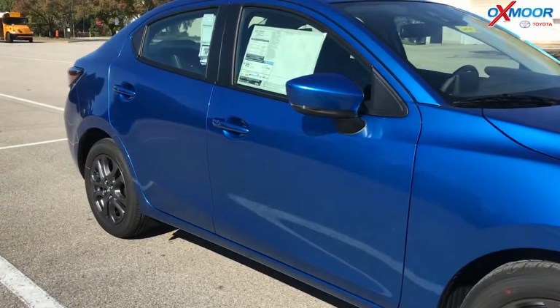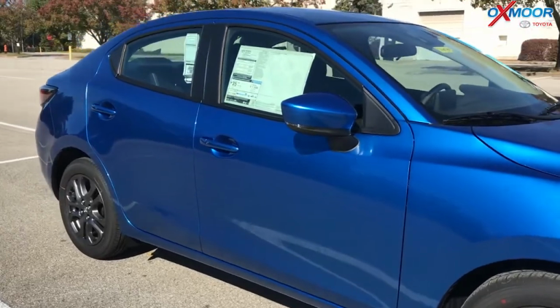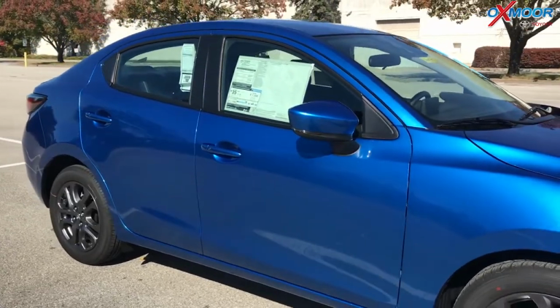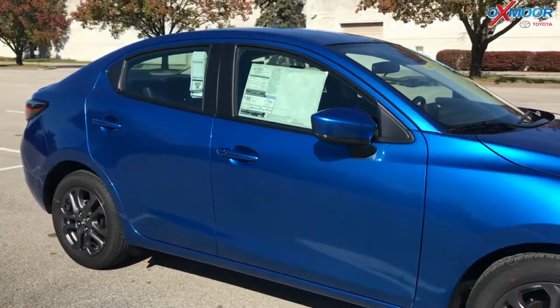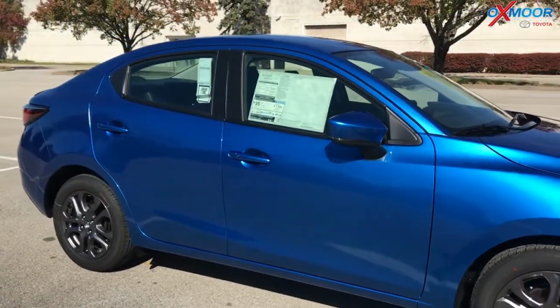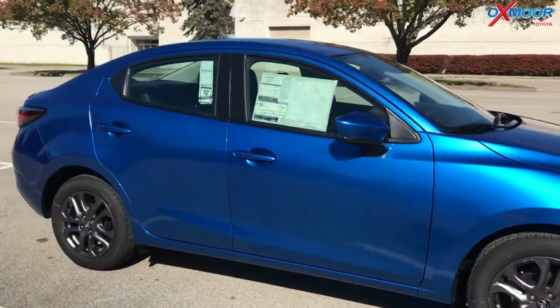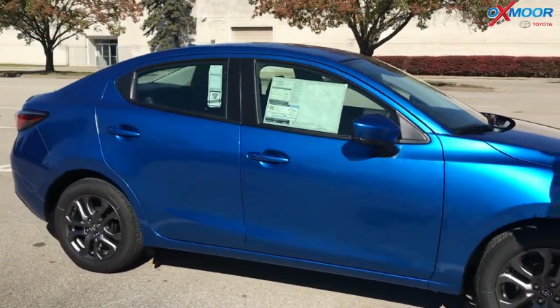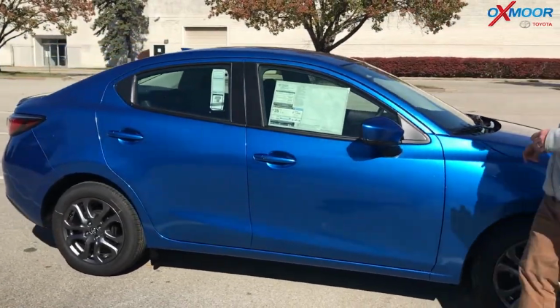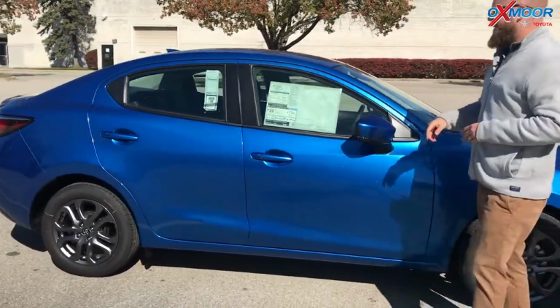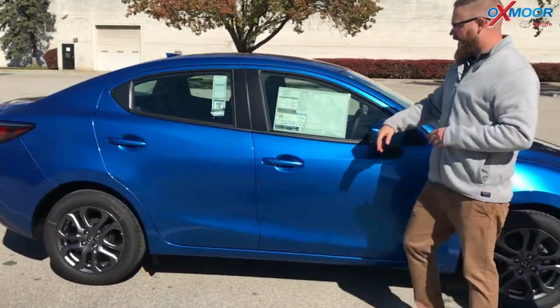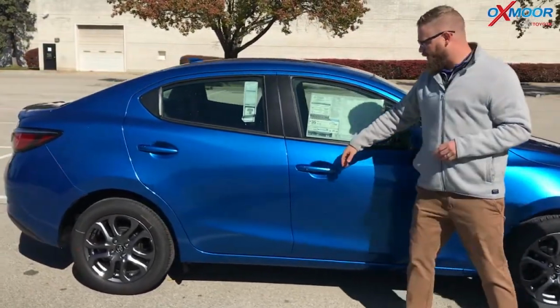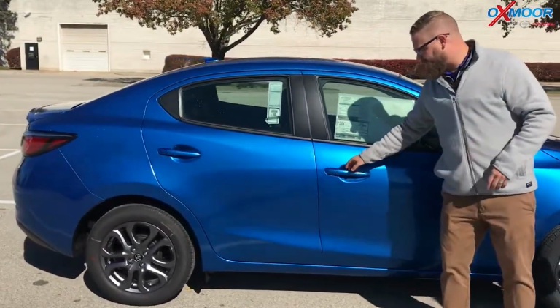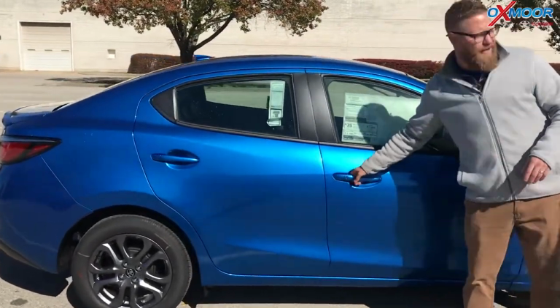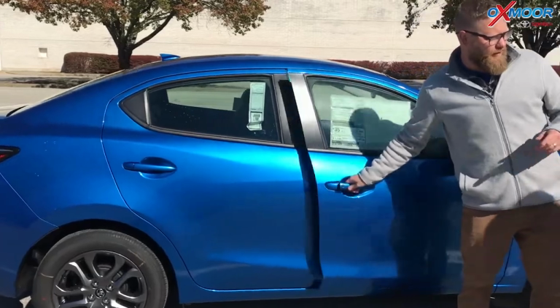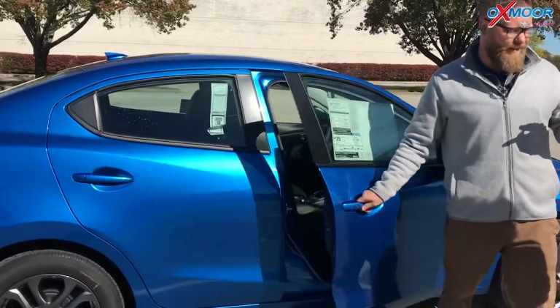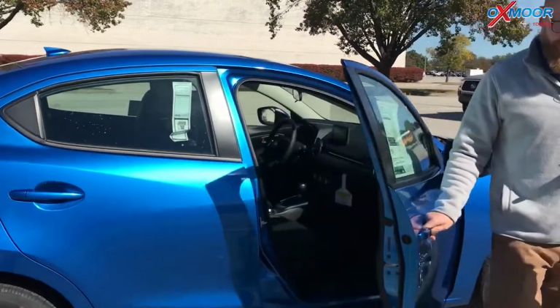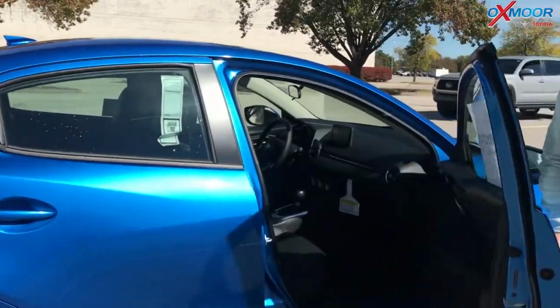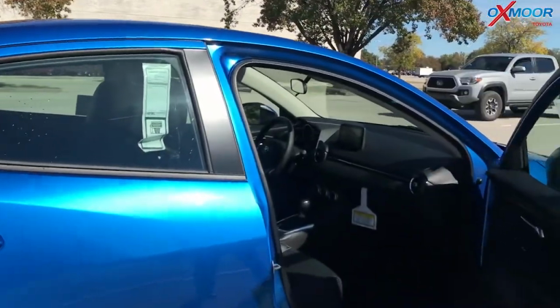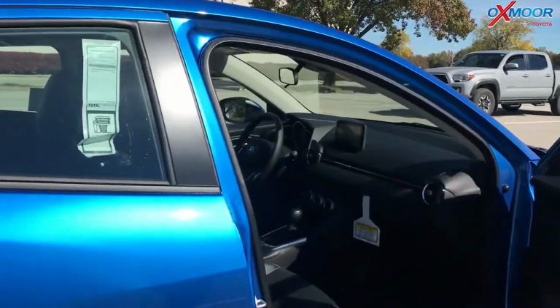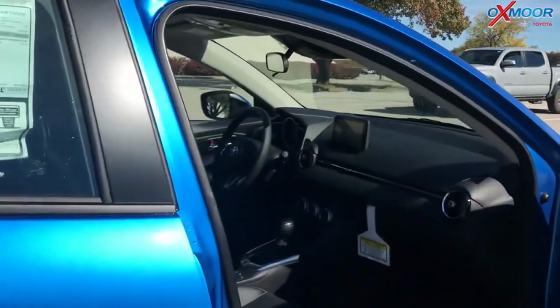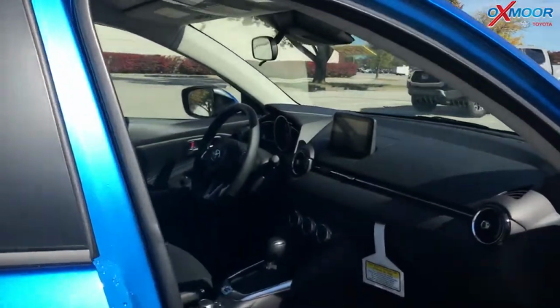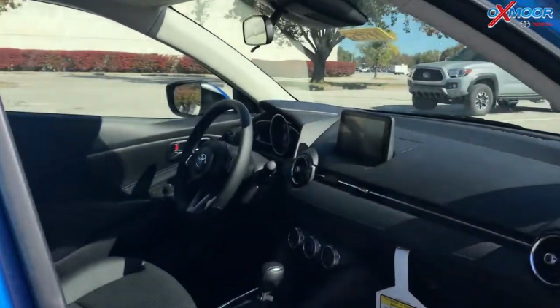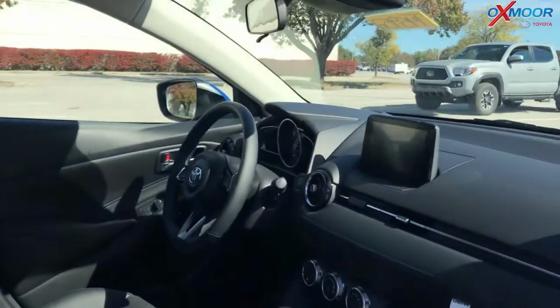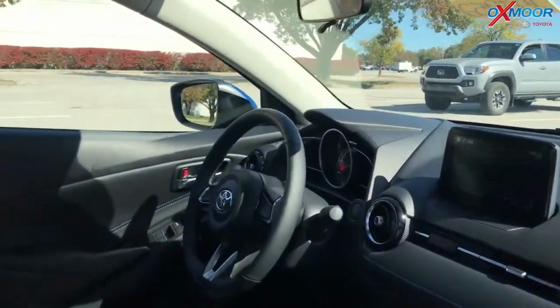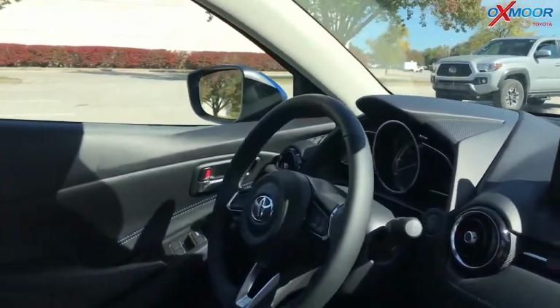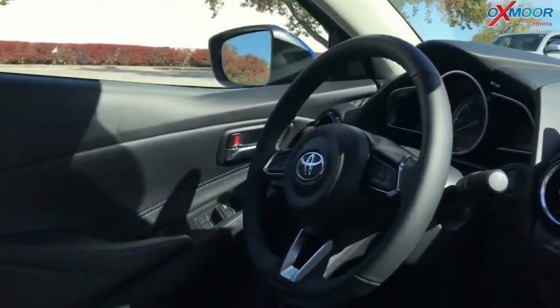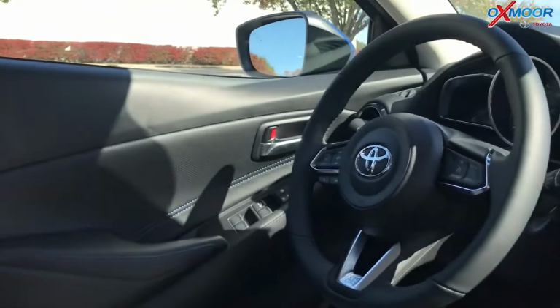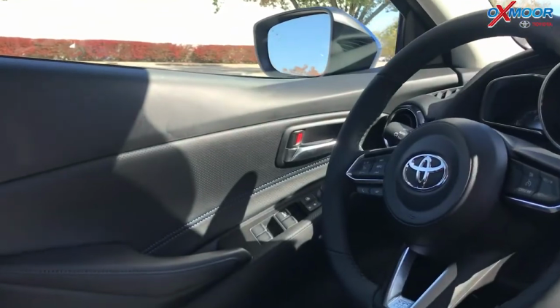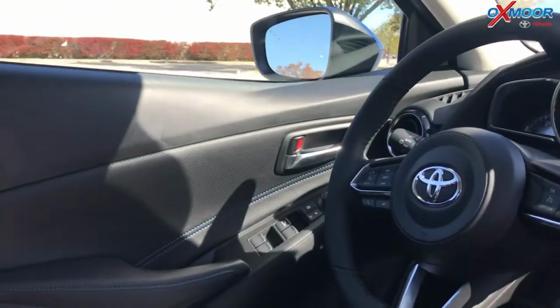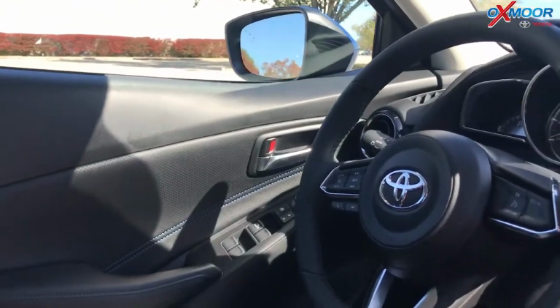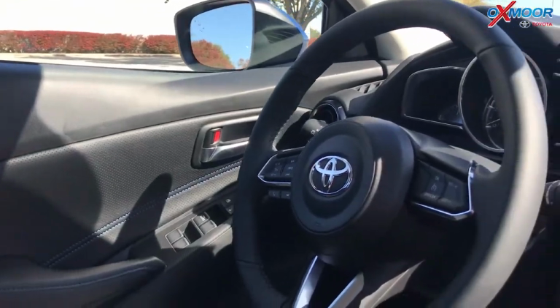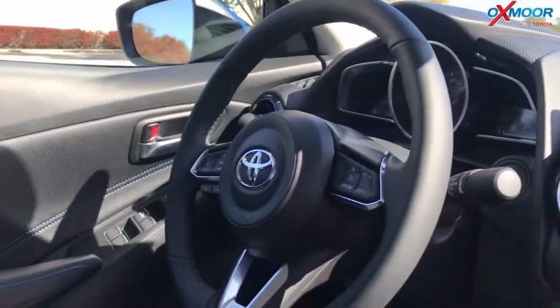It's compact, but there's actually some good space in this car. It's got a 1.5 liter engine, which interestingly enough is the same size as the Honda Accord. Leather seats. It's got XM radio.